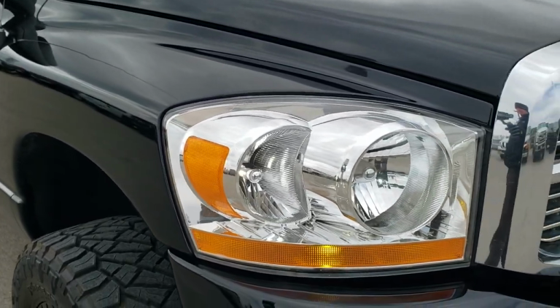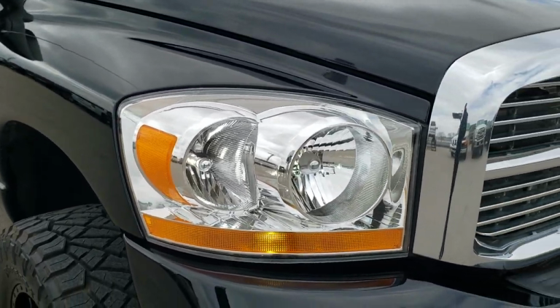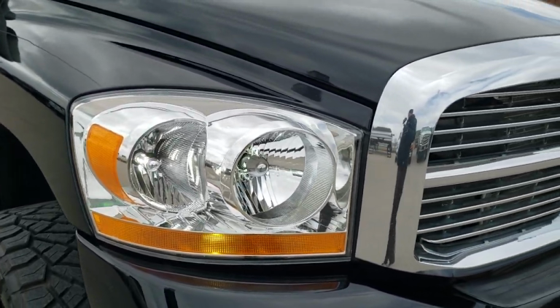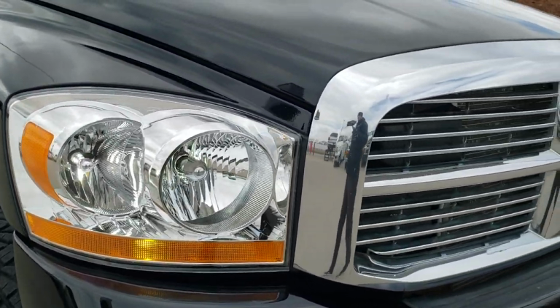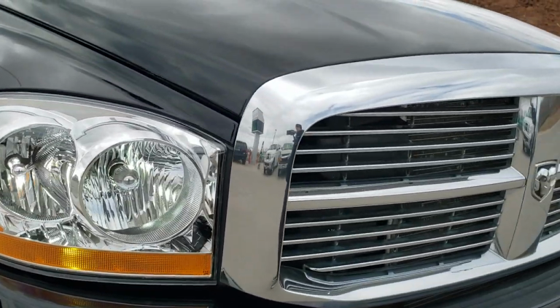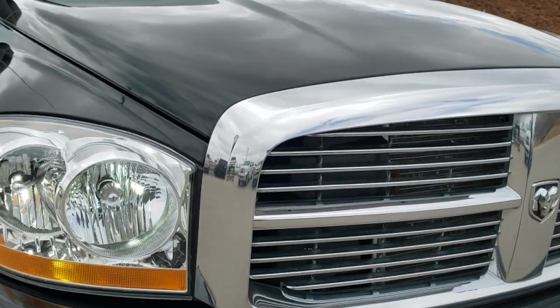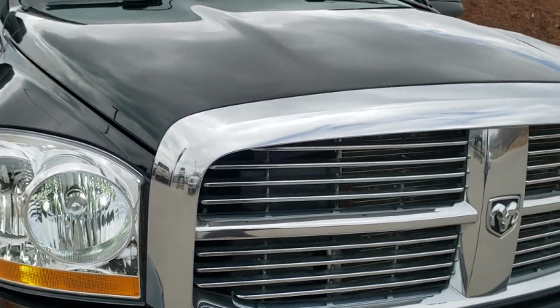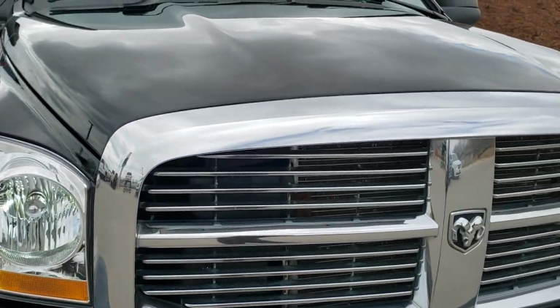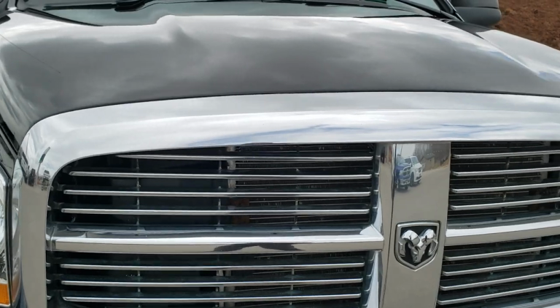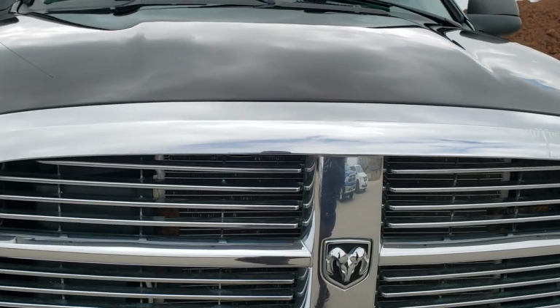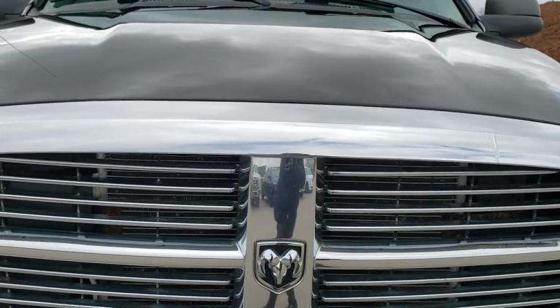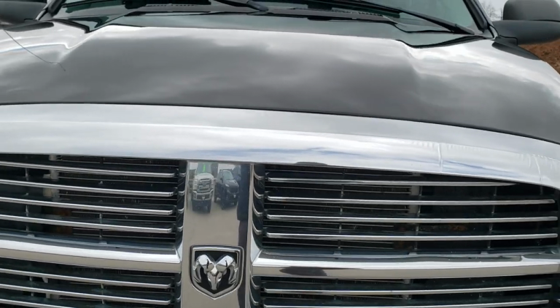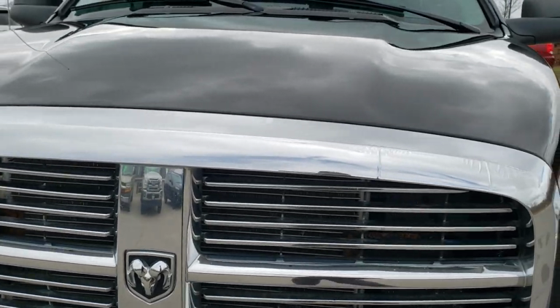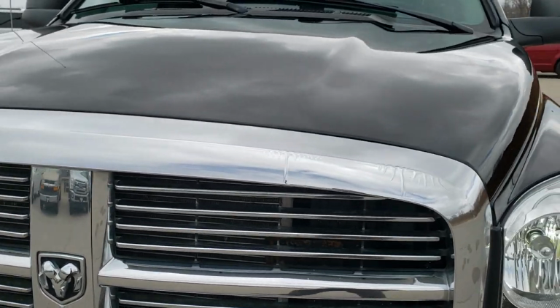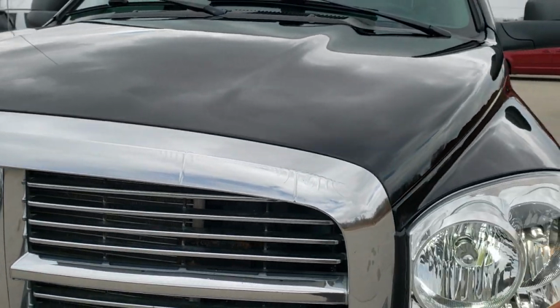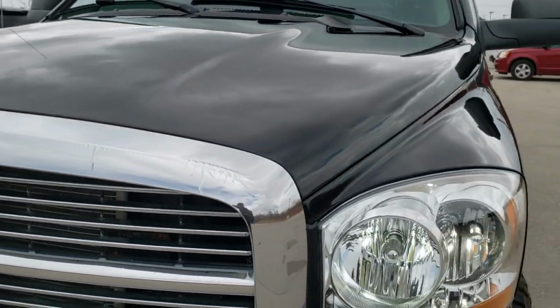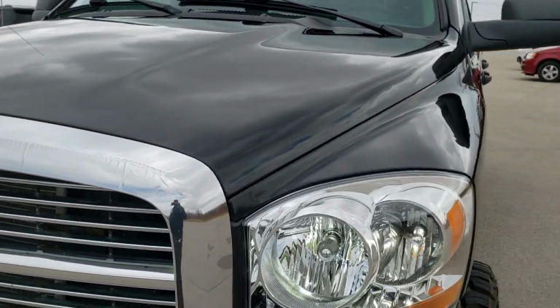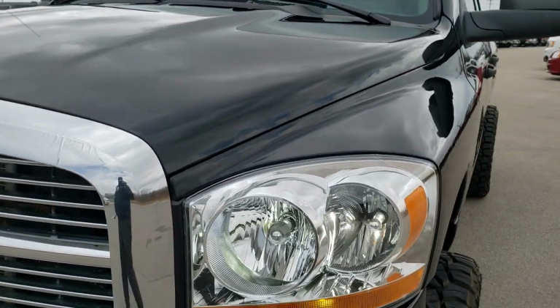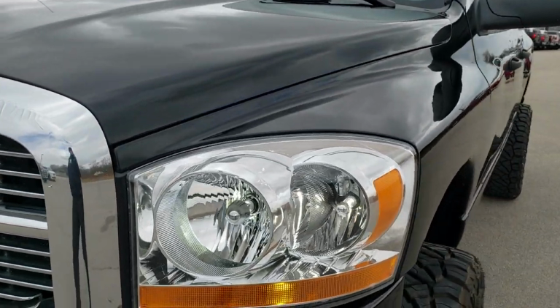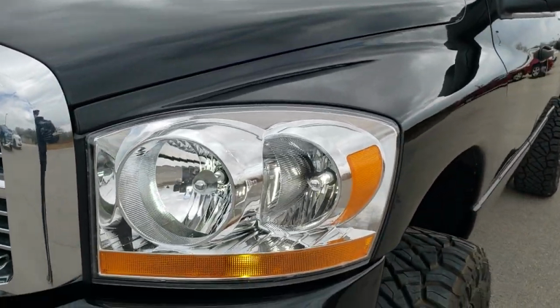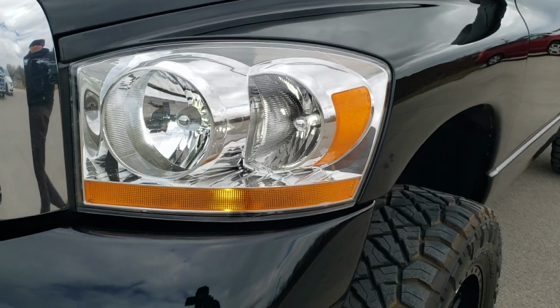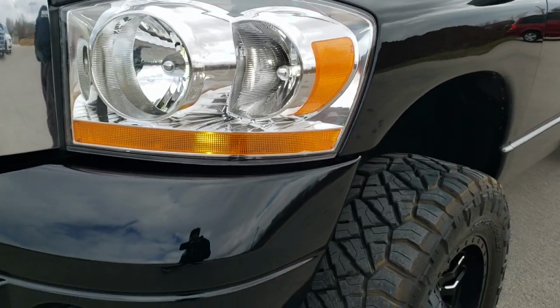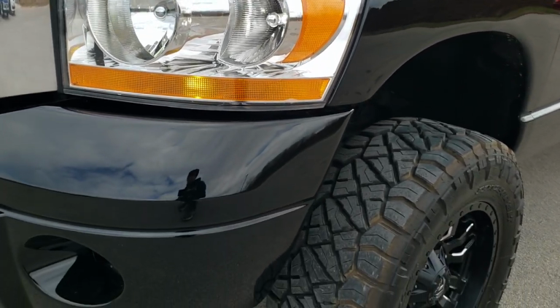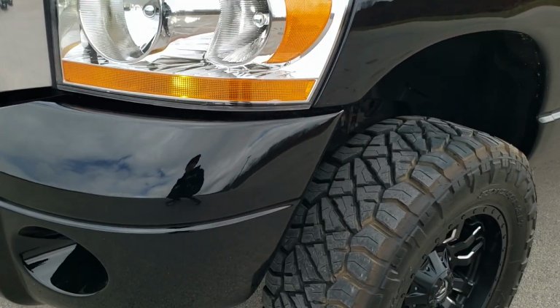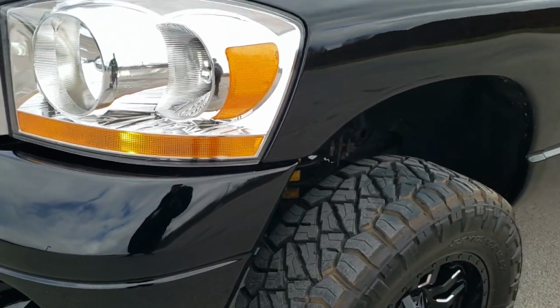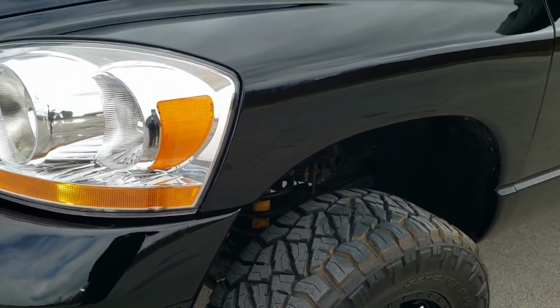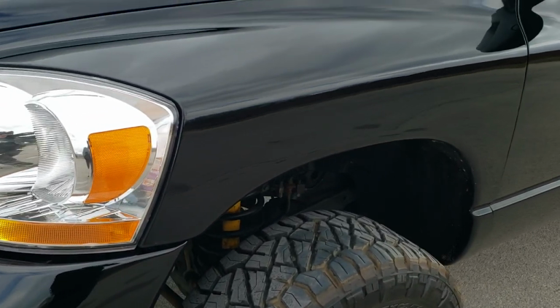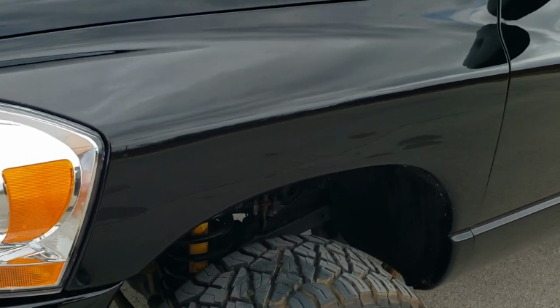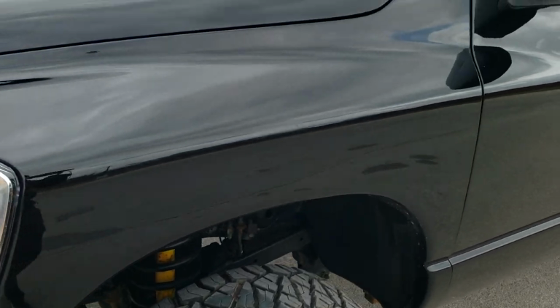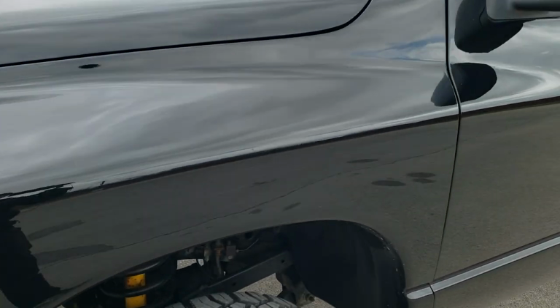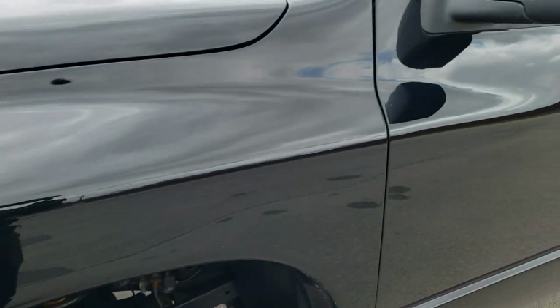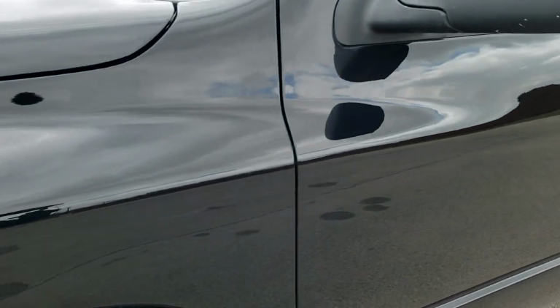This truck has the sought after 5.9 liter Cummins diesel. It has been fully safetyed and inspected by our service shop. It has a fresh oil and filter change, all the fluids have been checked and topped off, and this truck is 100% ready to go.